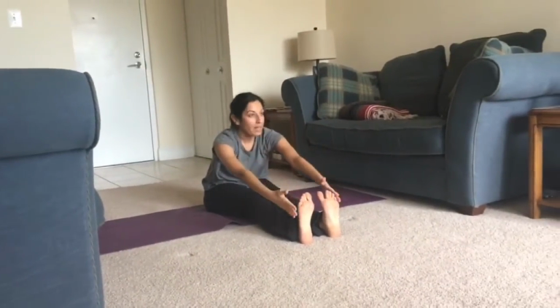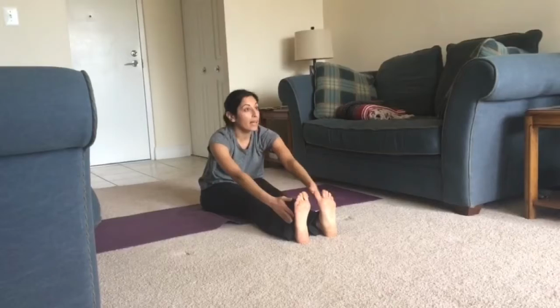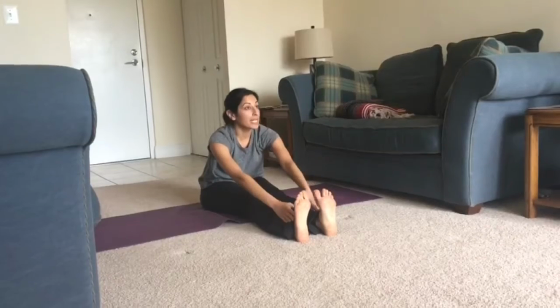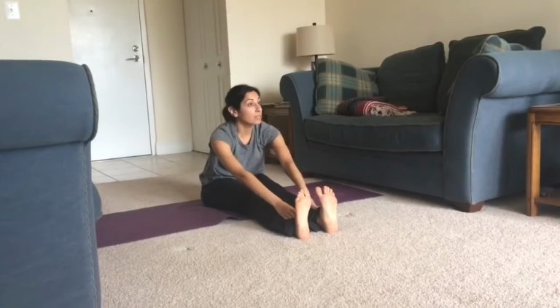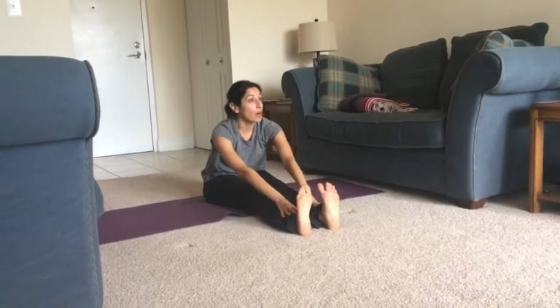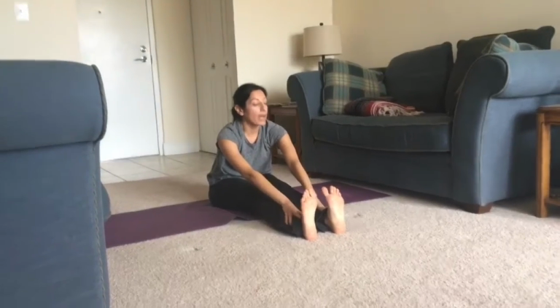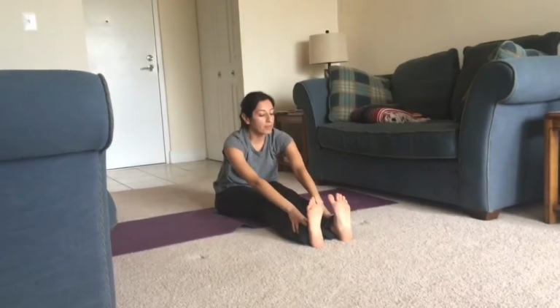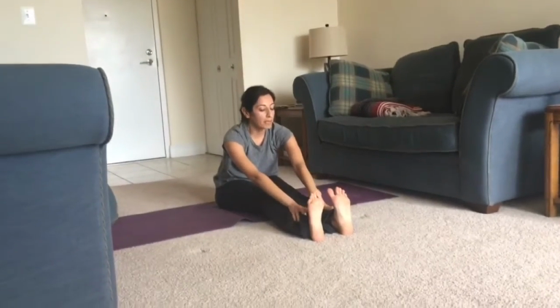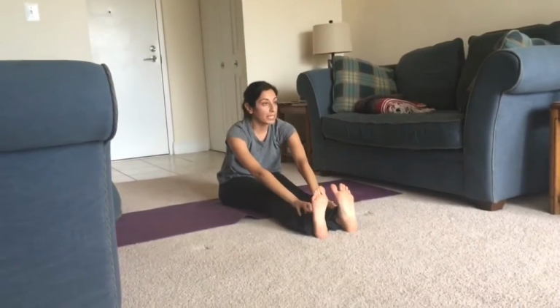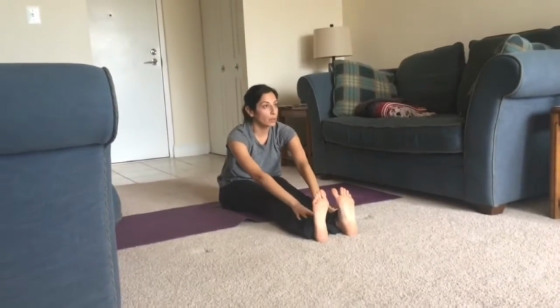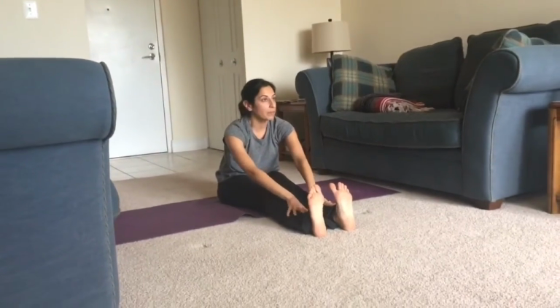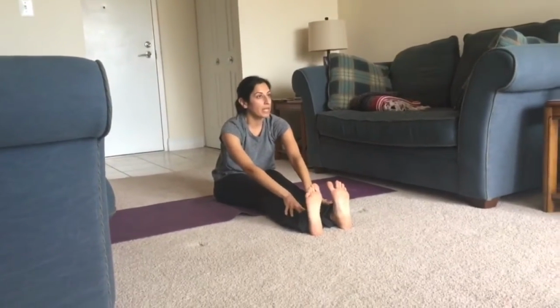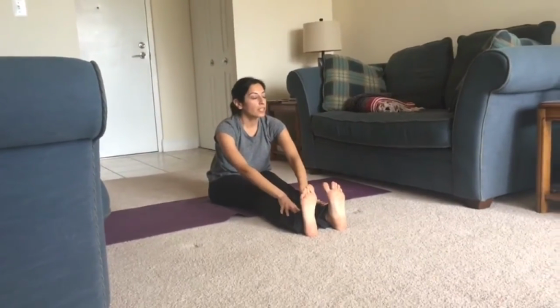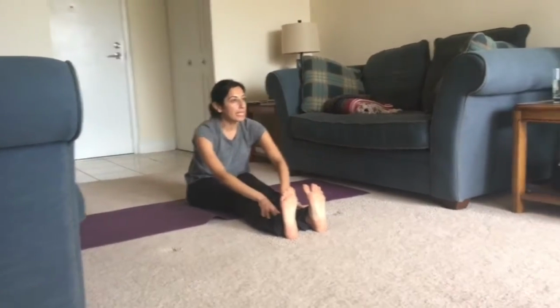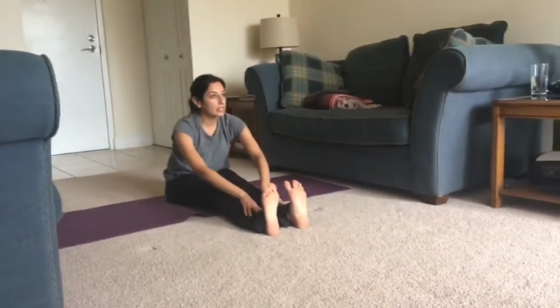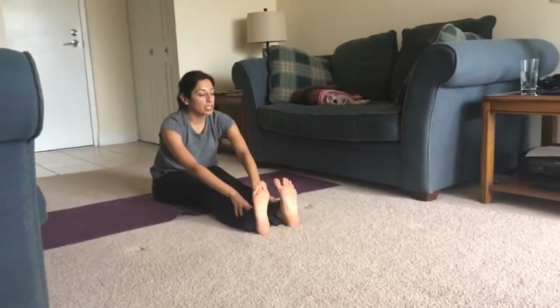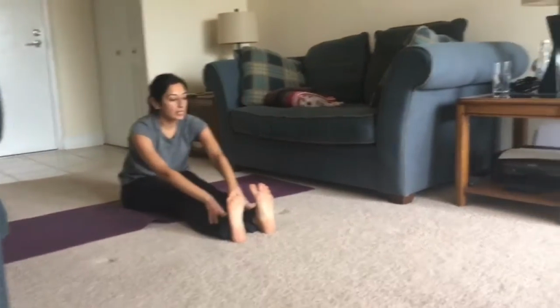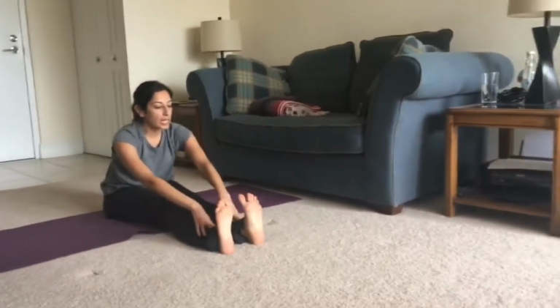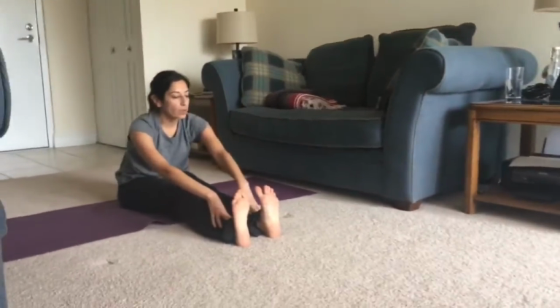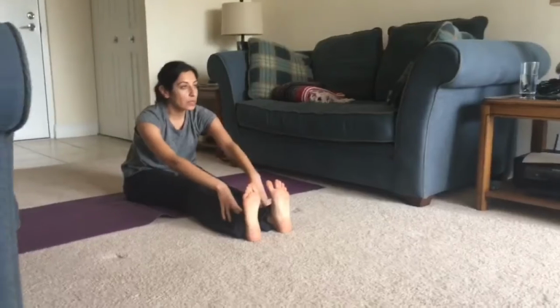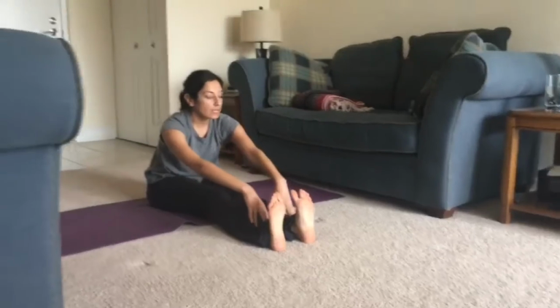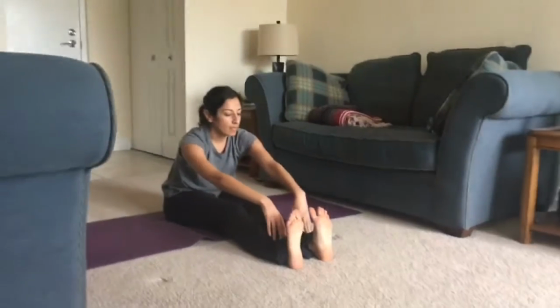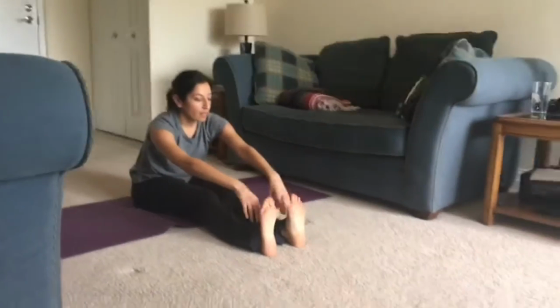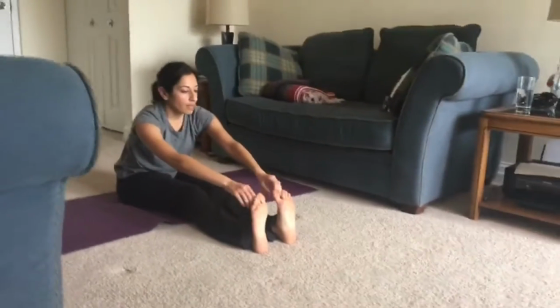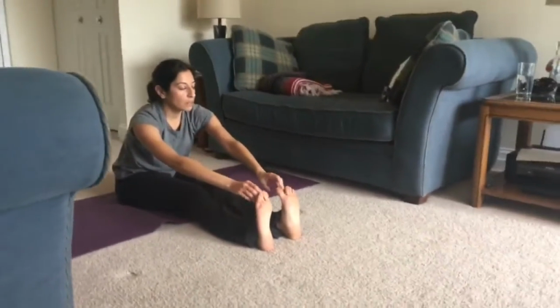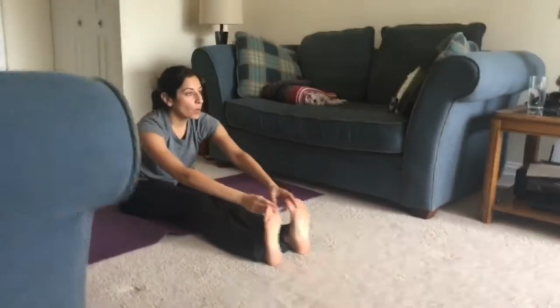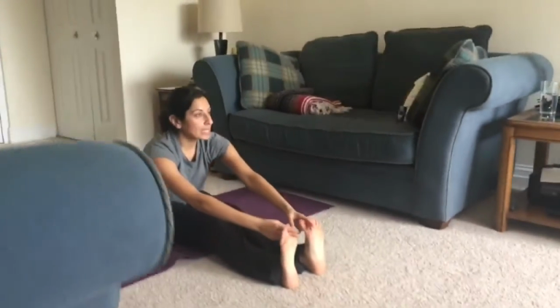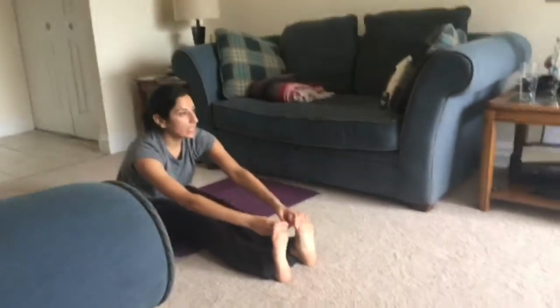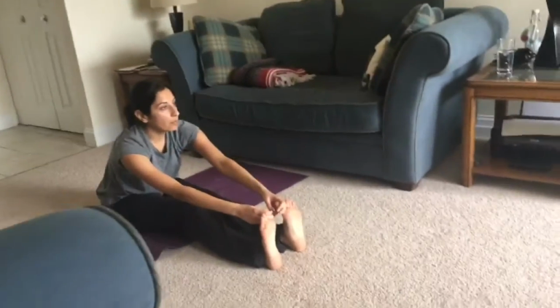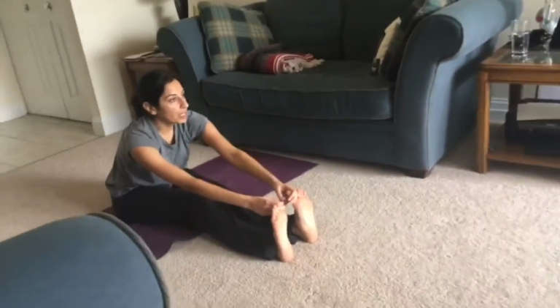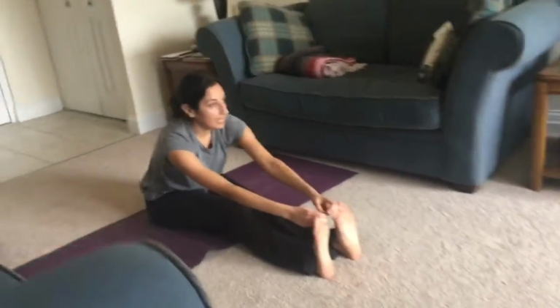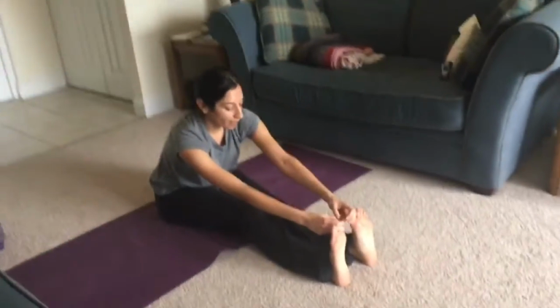Allow your hands to fall wherever they may reach — so it may be your knees, your shins, your ankles. Just folding here and breathing here.